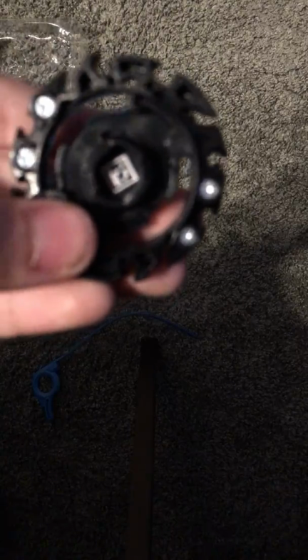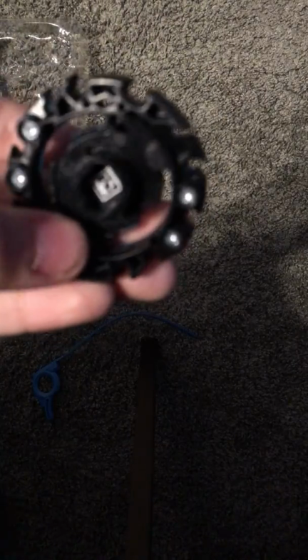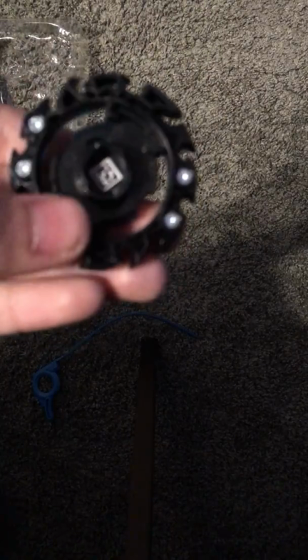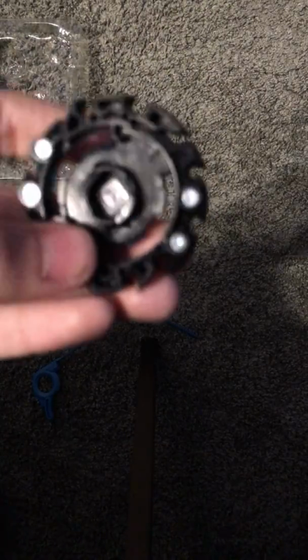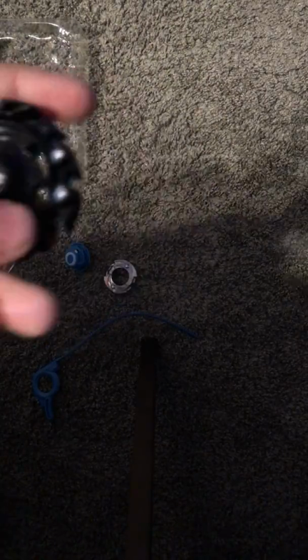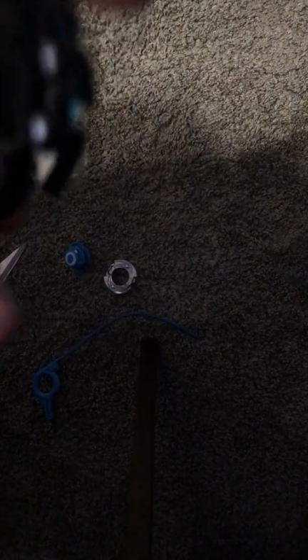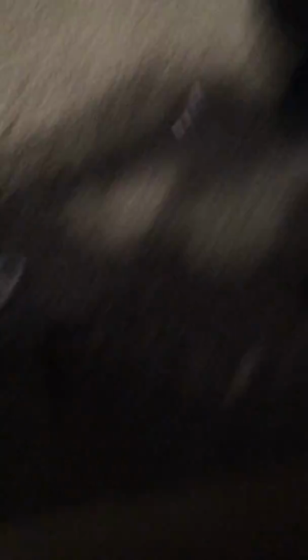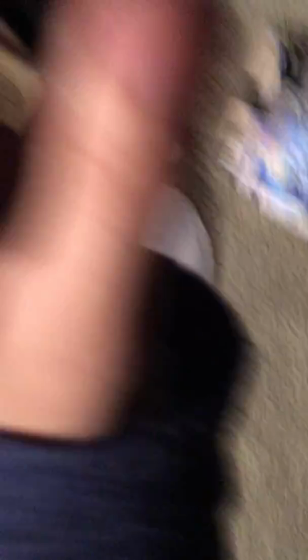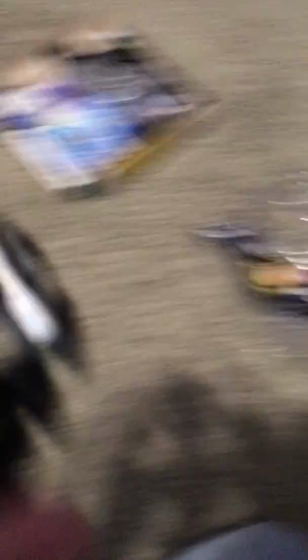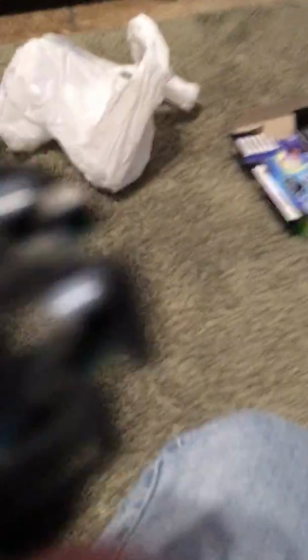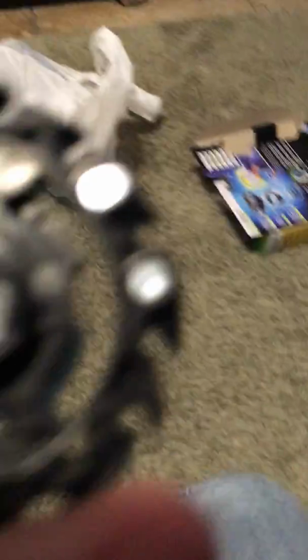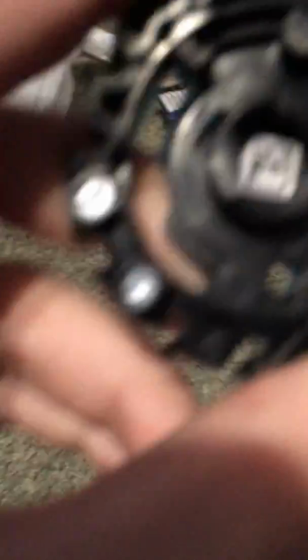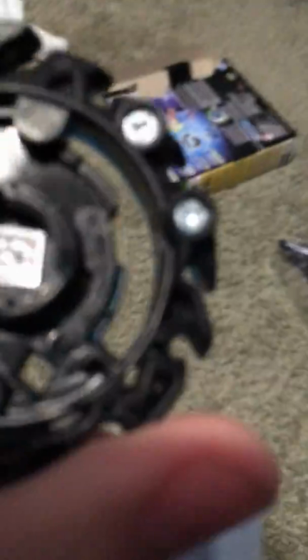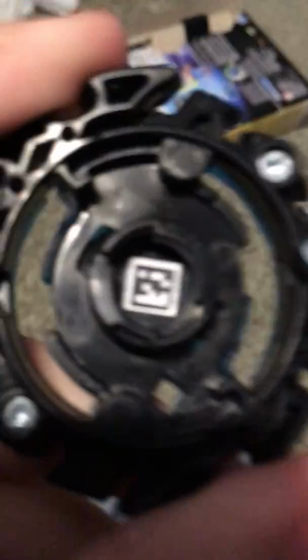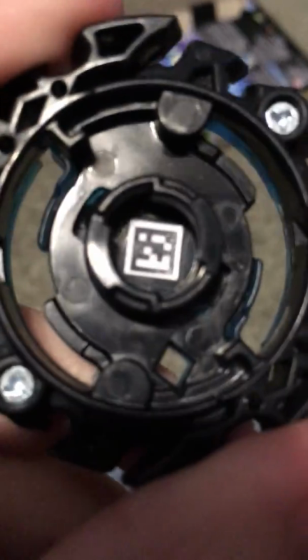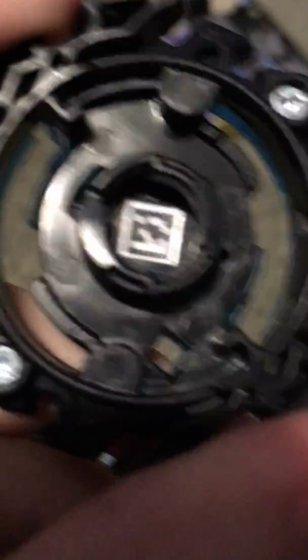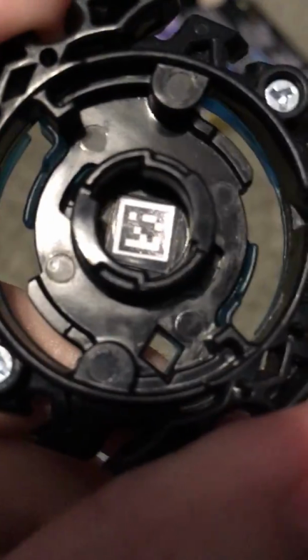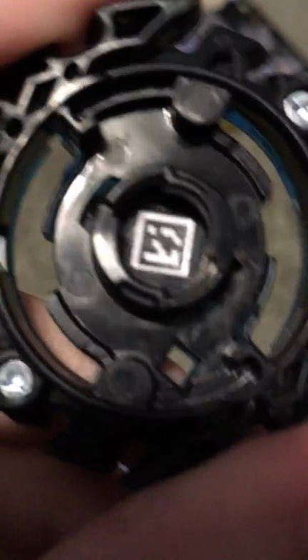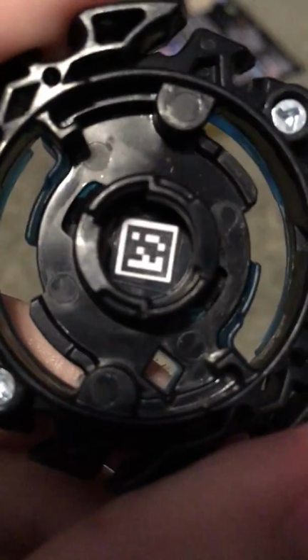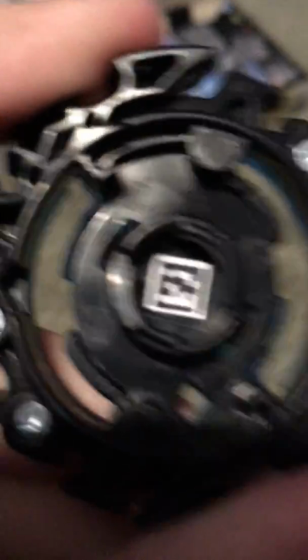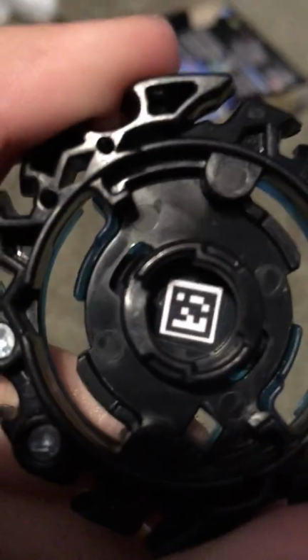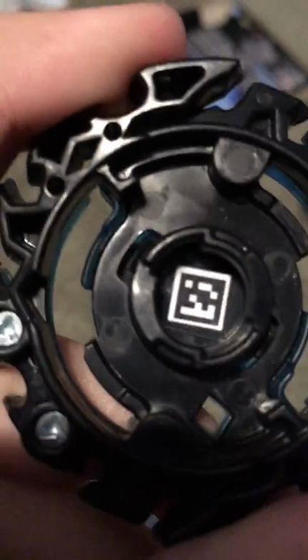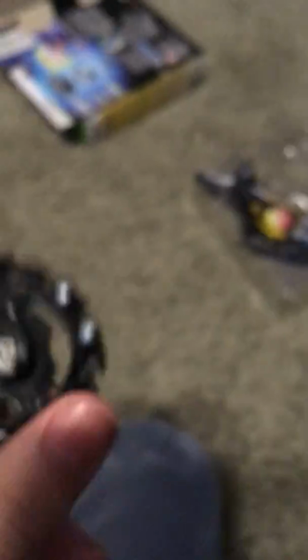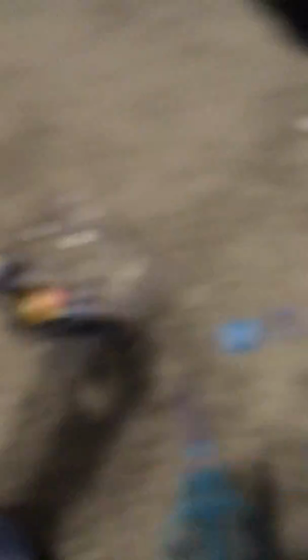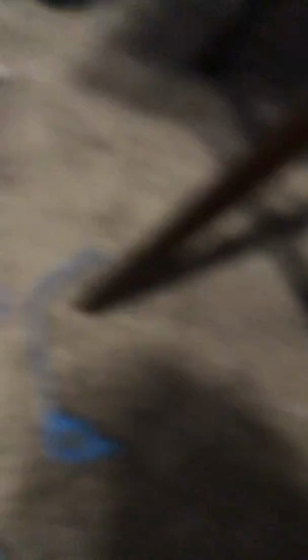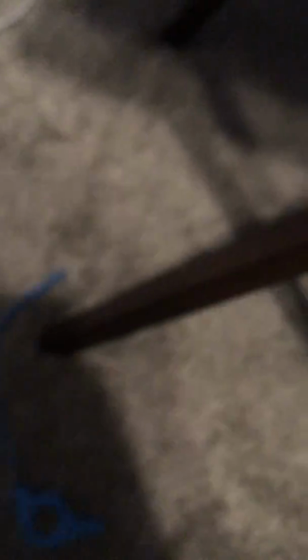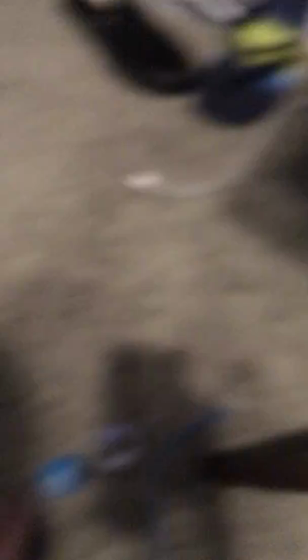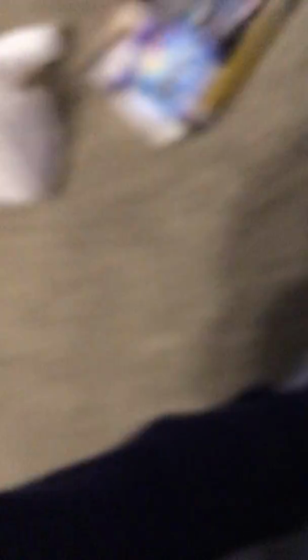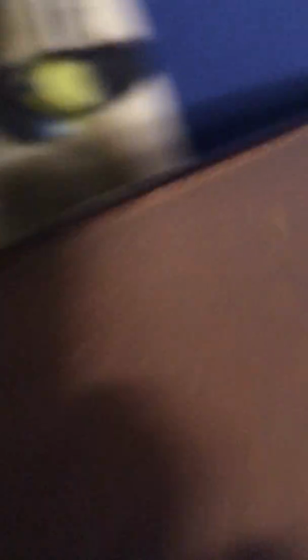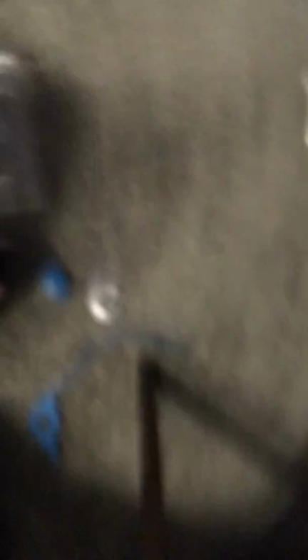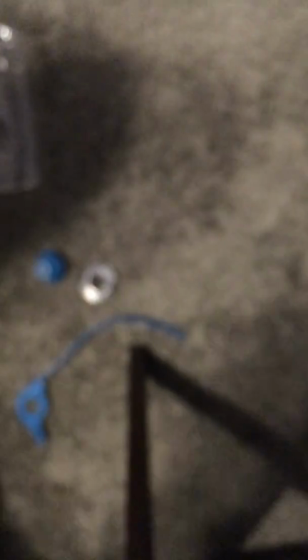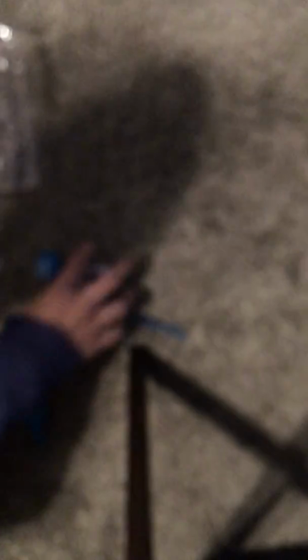You can try to scan the QR code — as you can see the QR code is right there if you want to scan it. Now let's put this baby together.